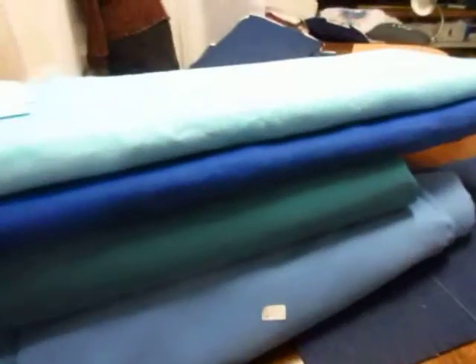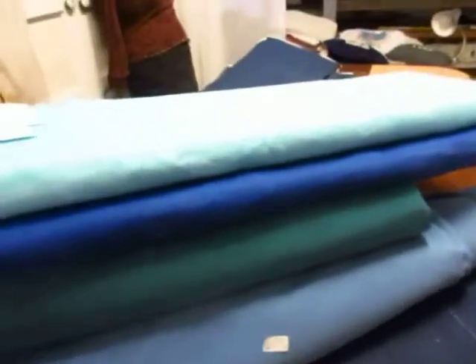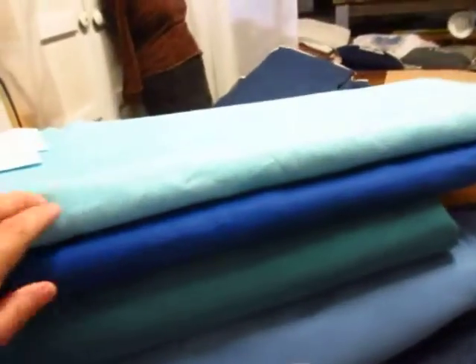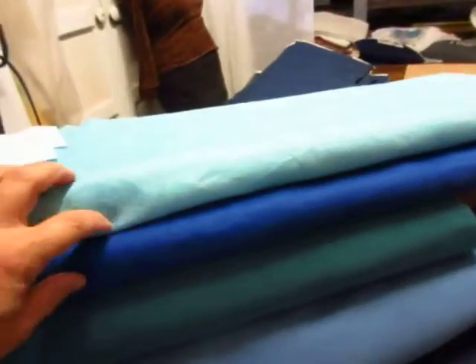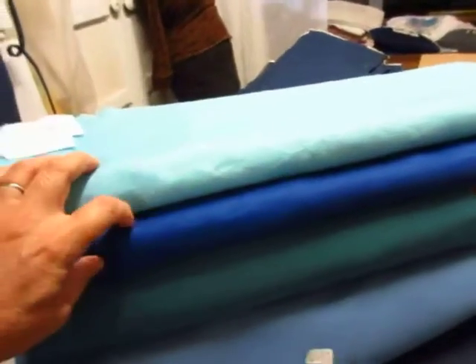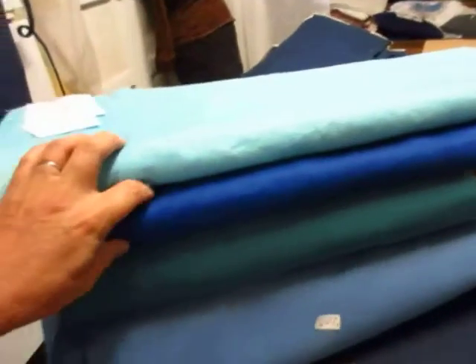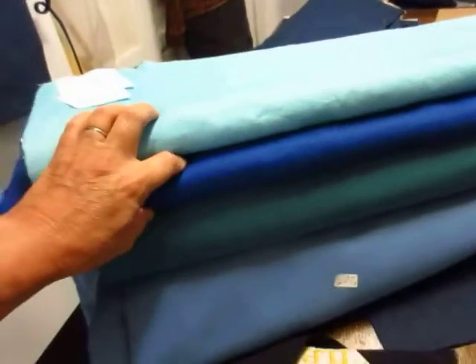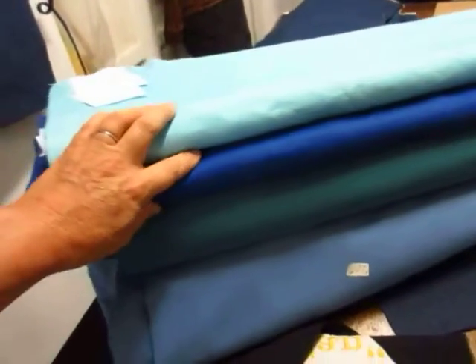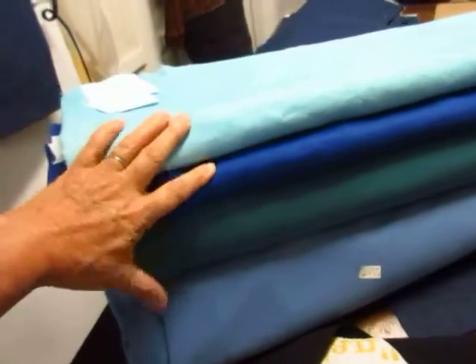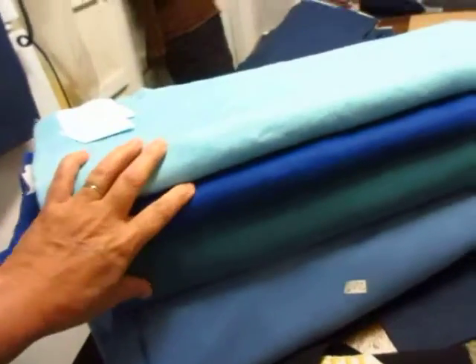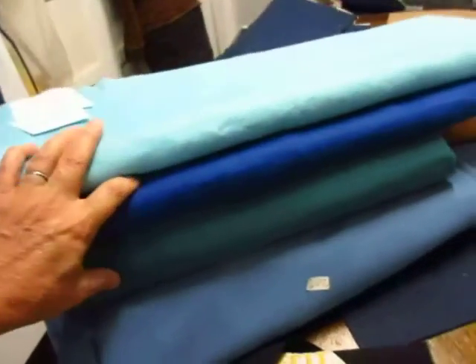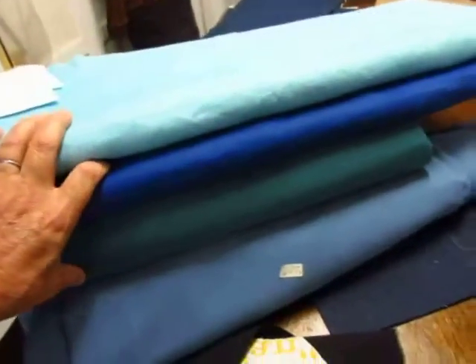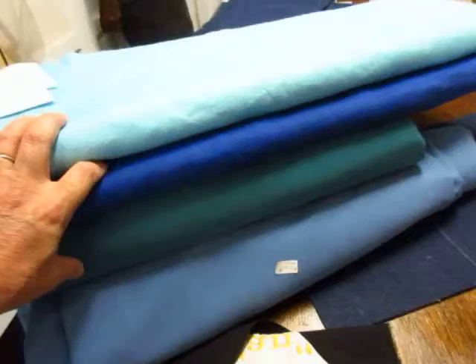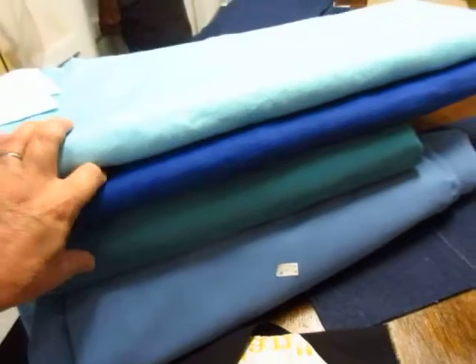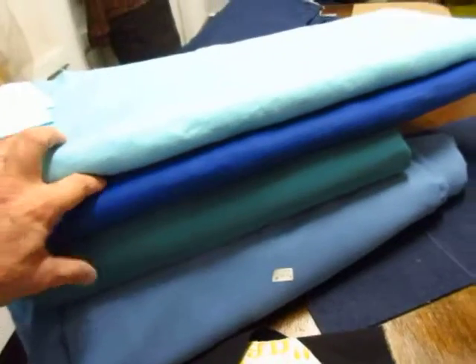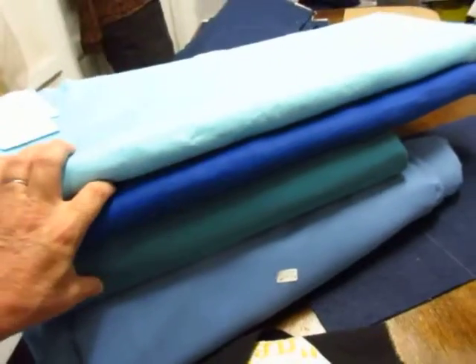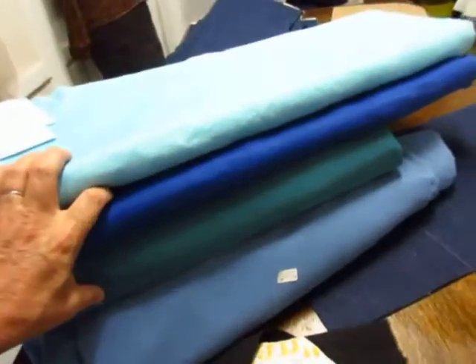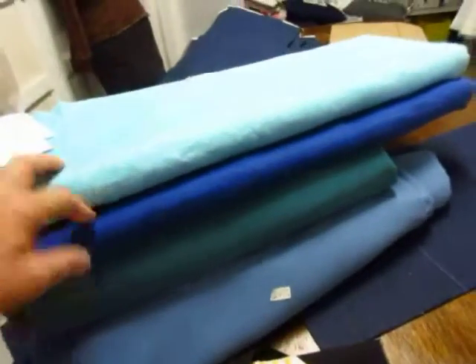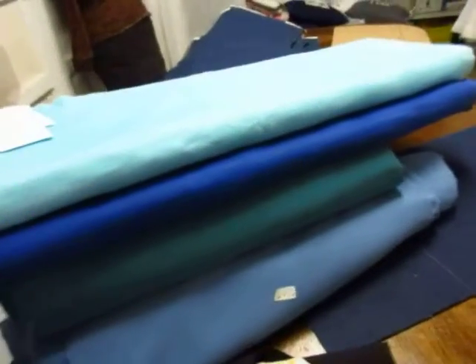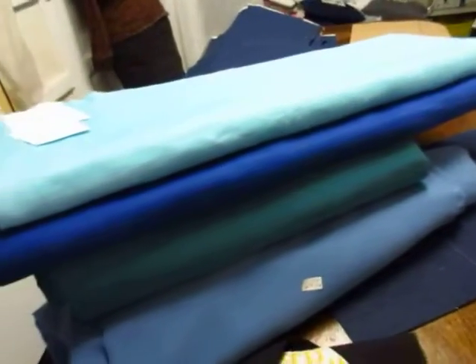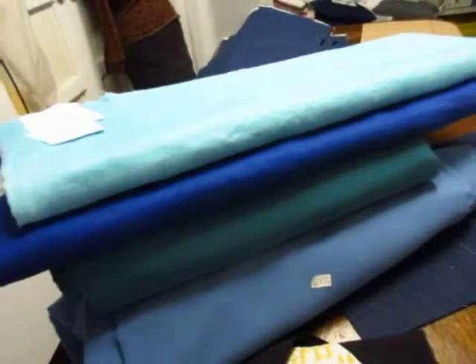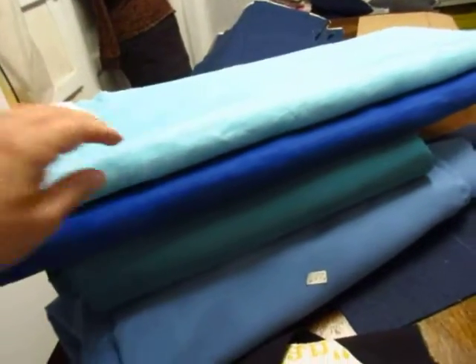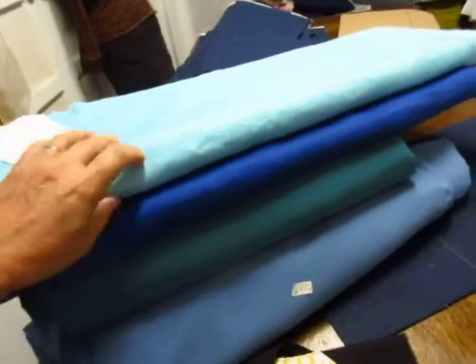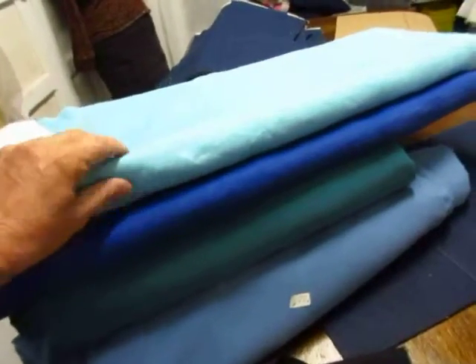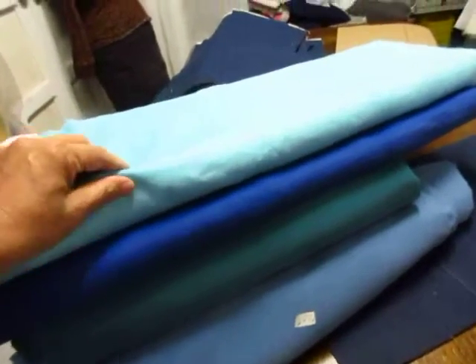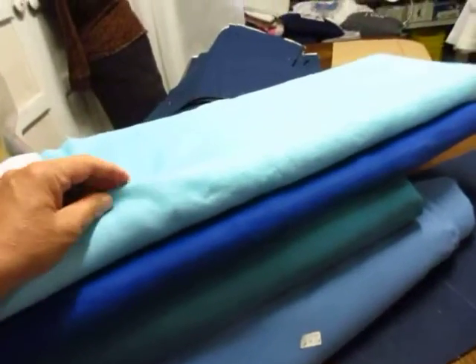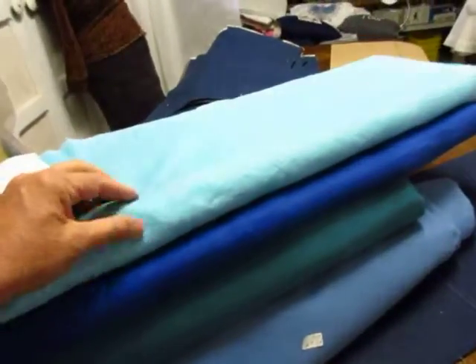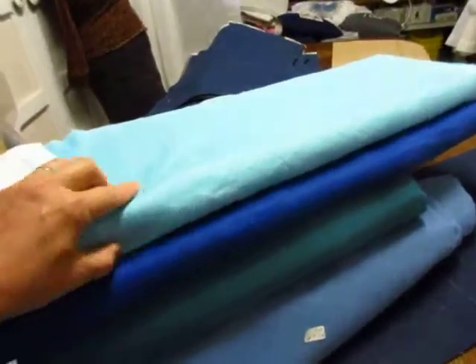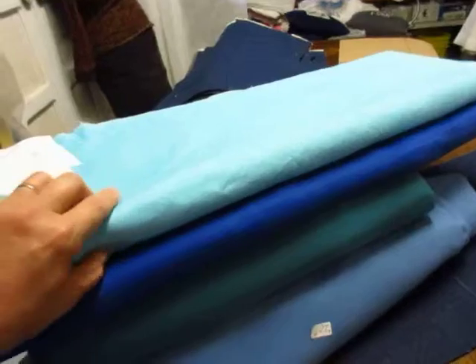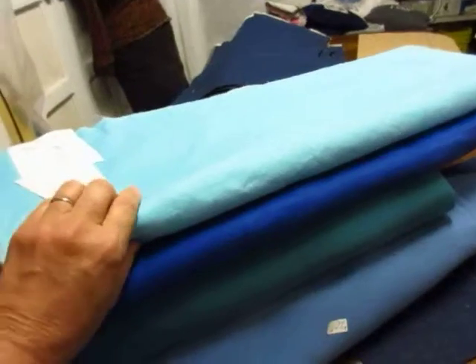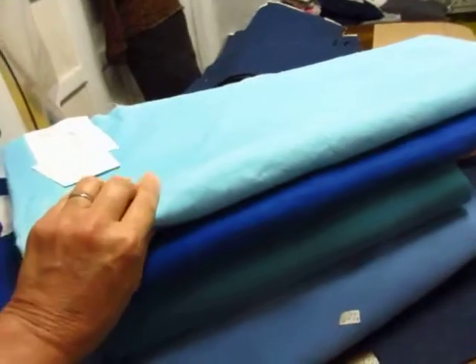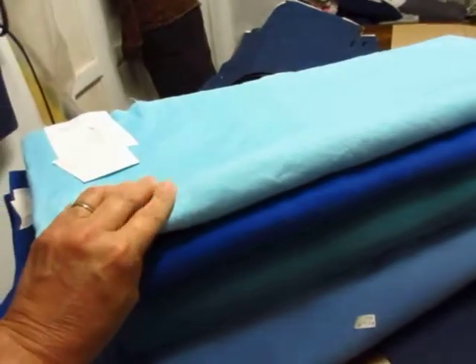Hey everybody, Aunt Kathy here. I'm out in the studio again. We're doing some colors here for my friend Kim Foster. She wants to get an apron made. And Kim,